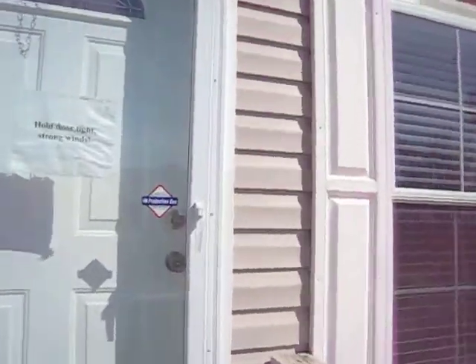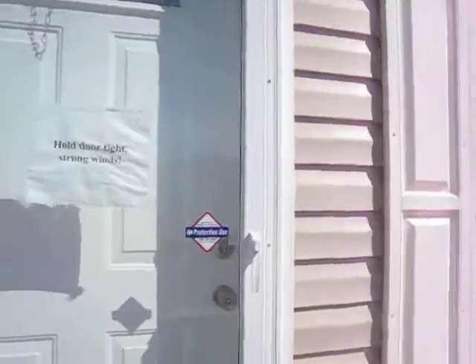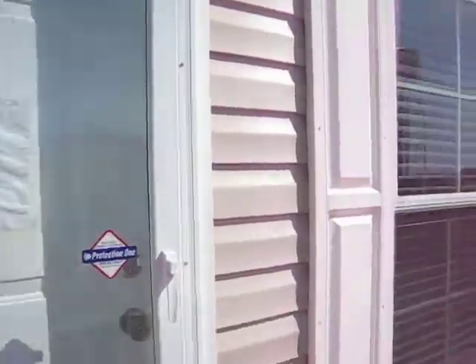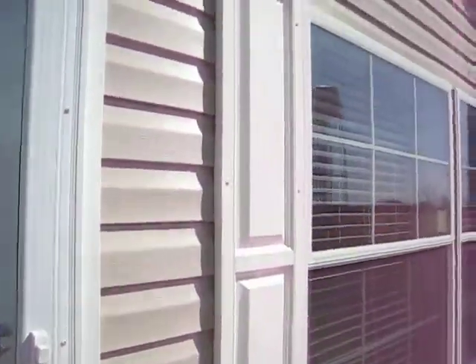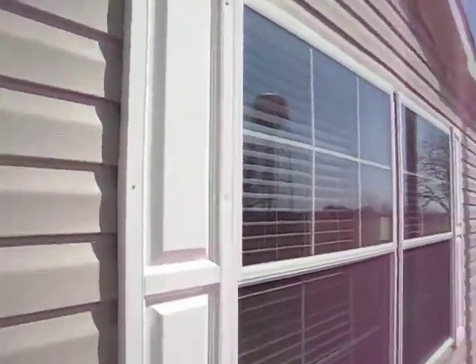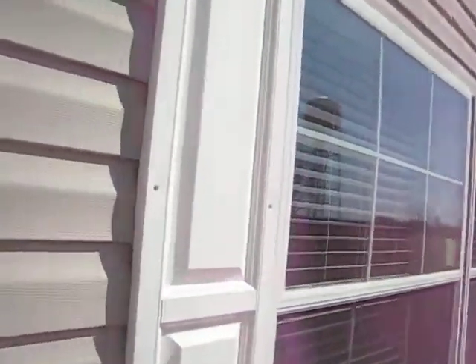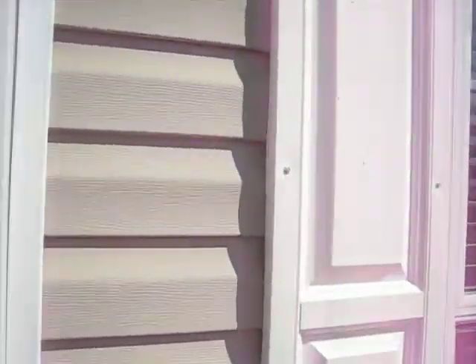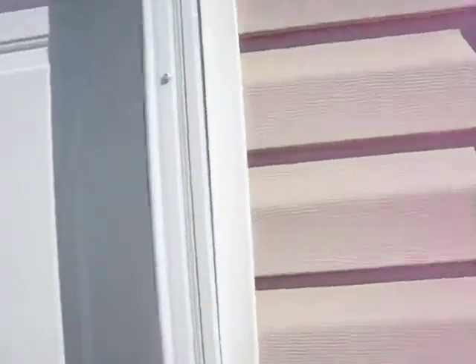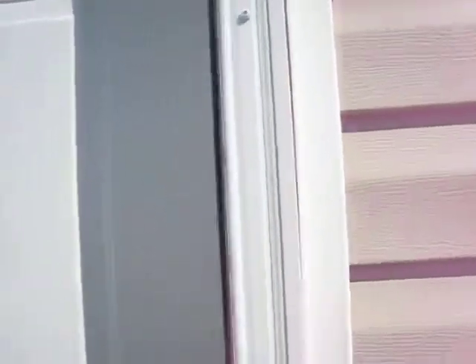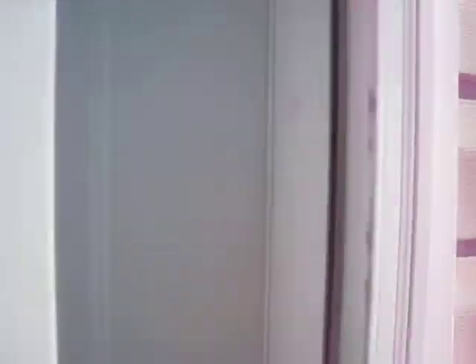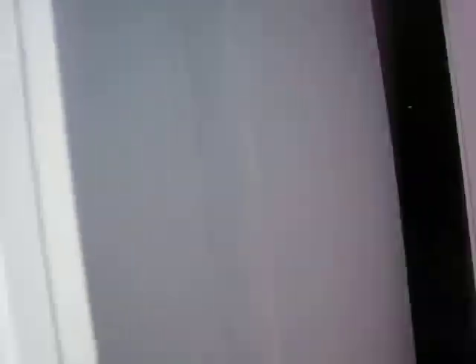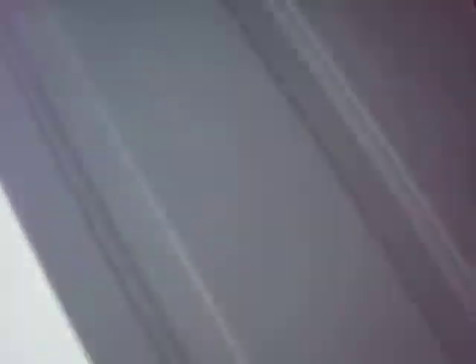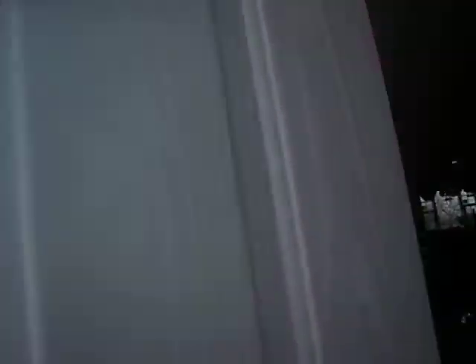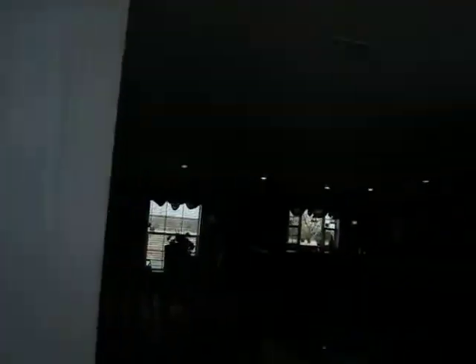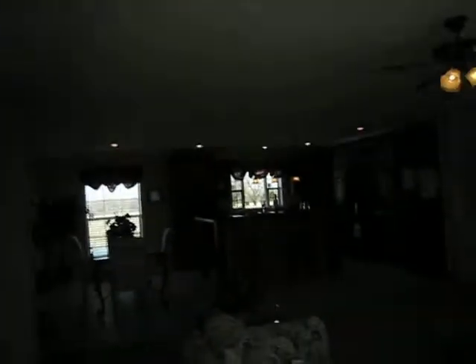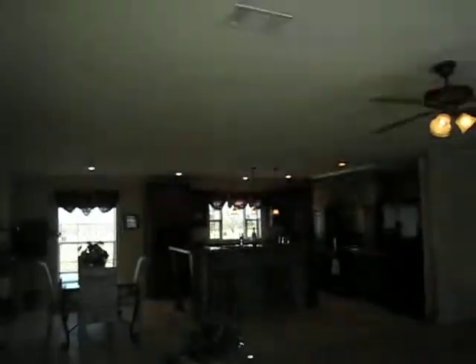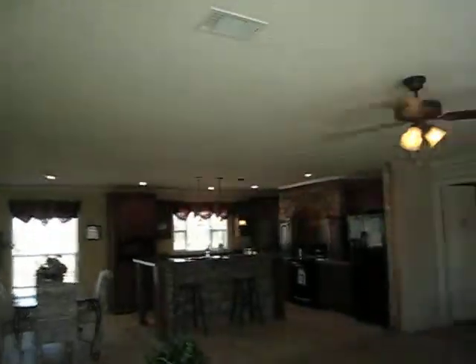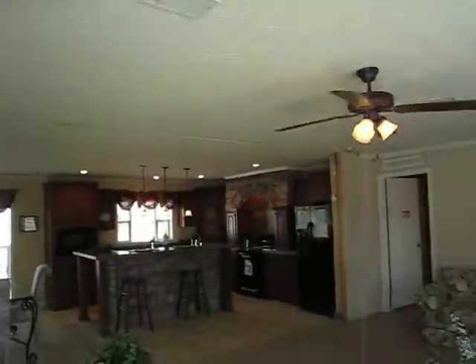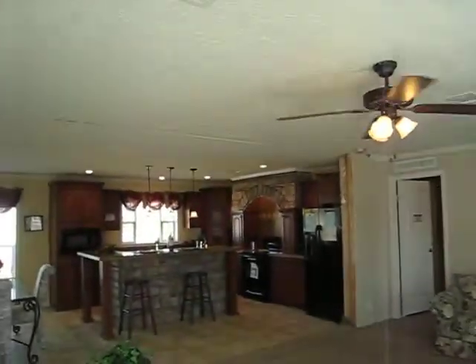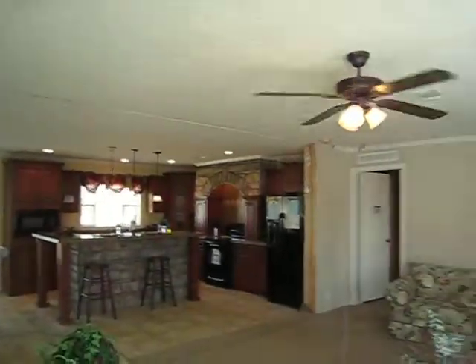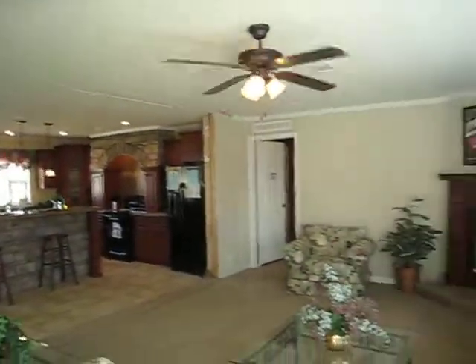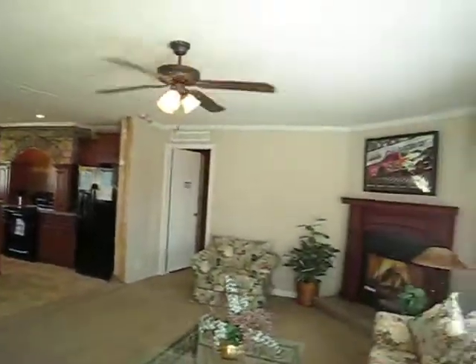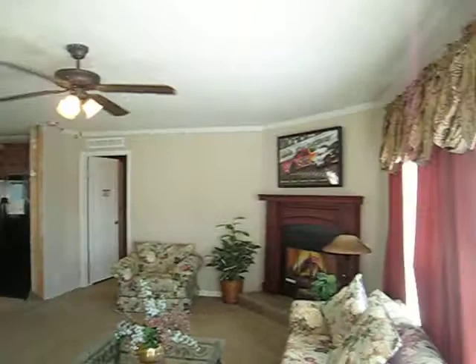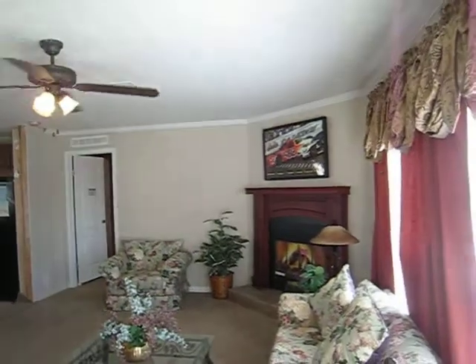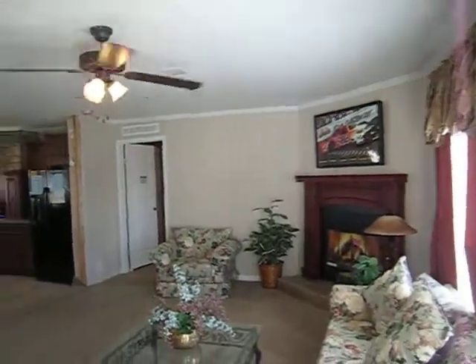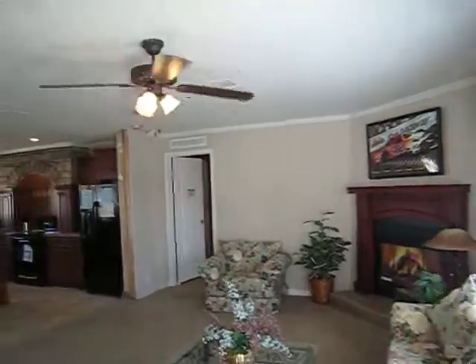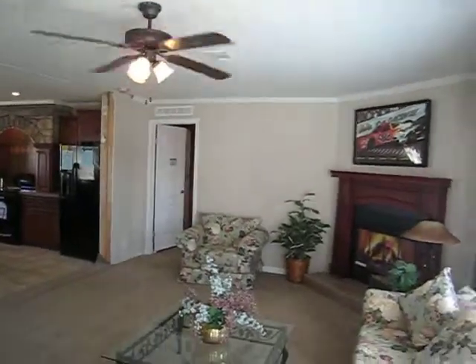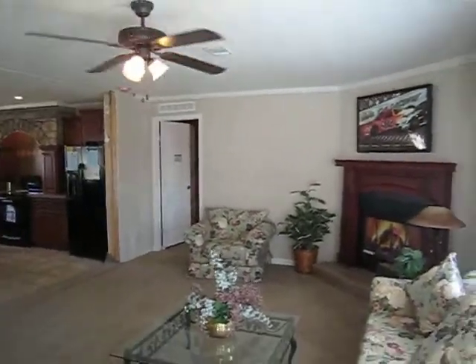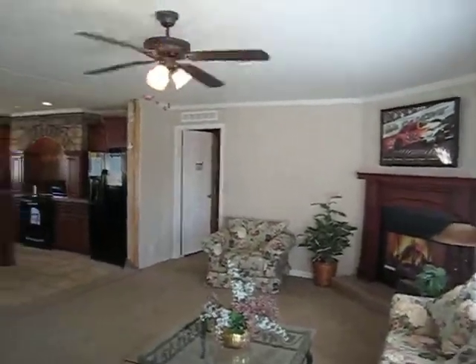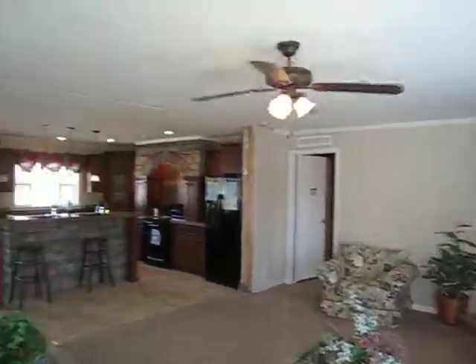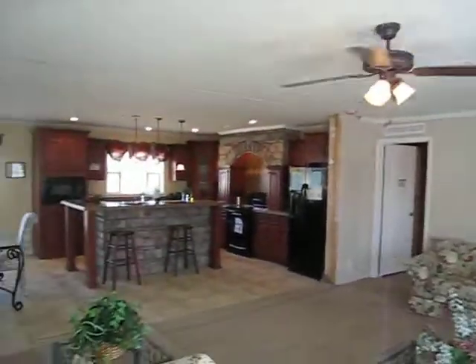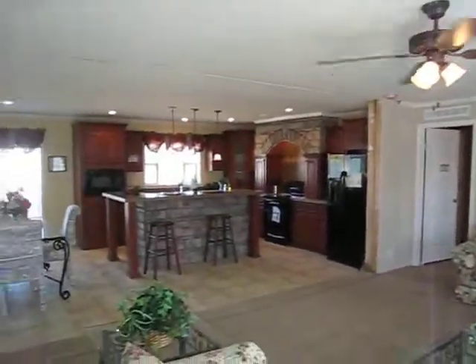This is a 2010 model Champion. We got a heck of a buy from the manufacturer on this home when we bought it. You walk in and it is simply gorgeous.